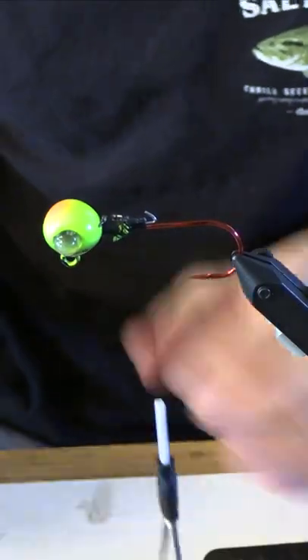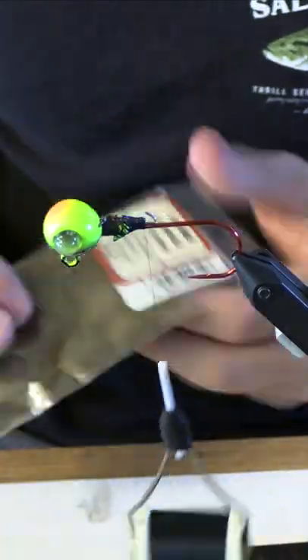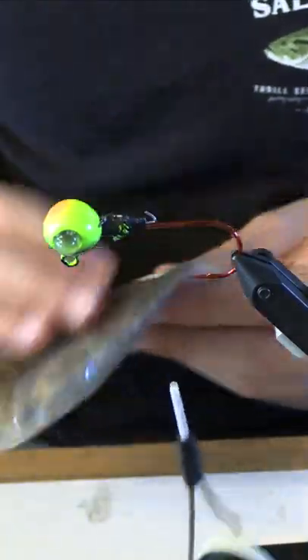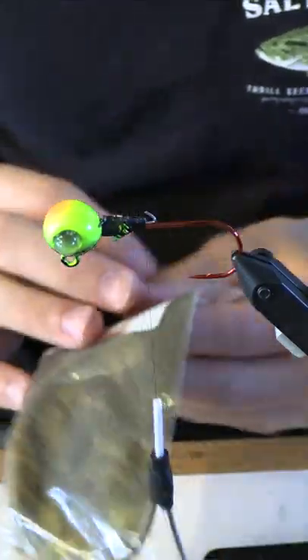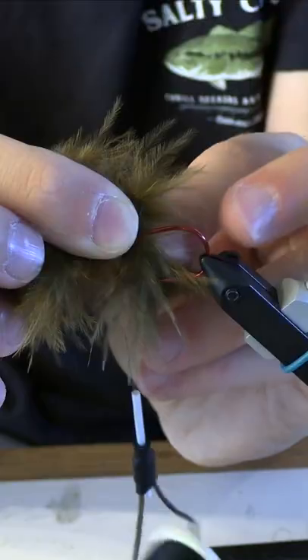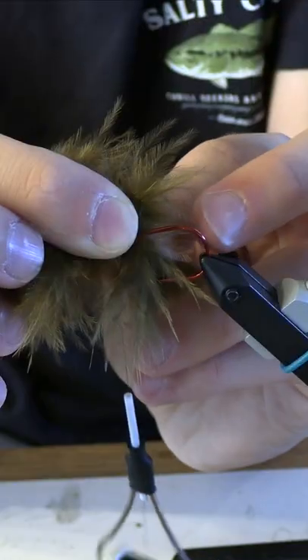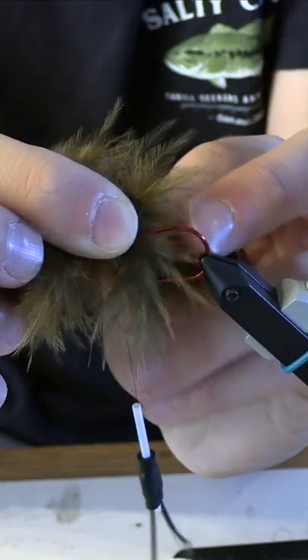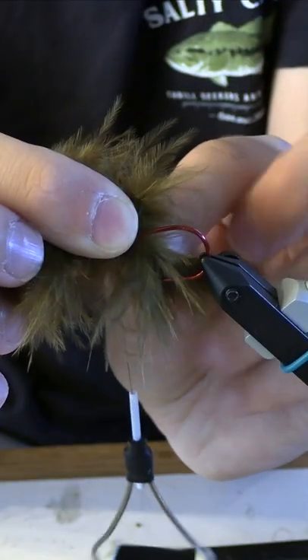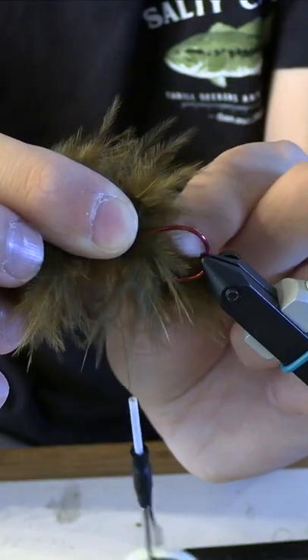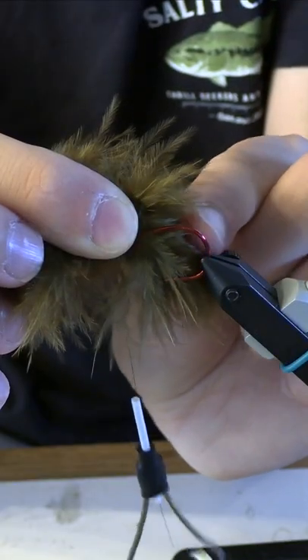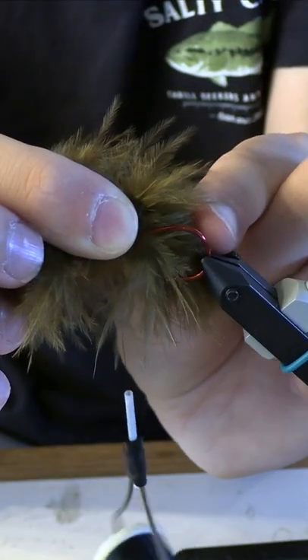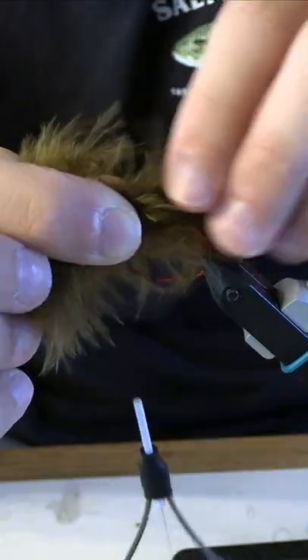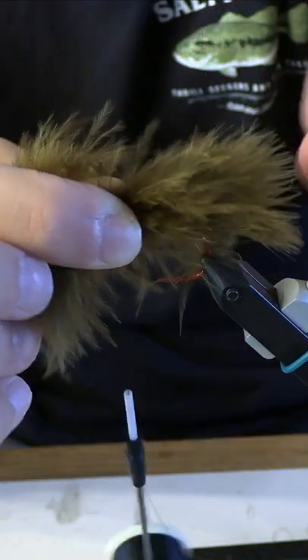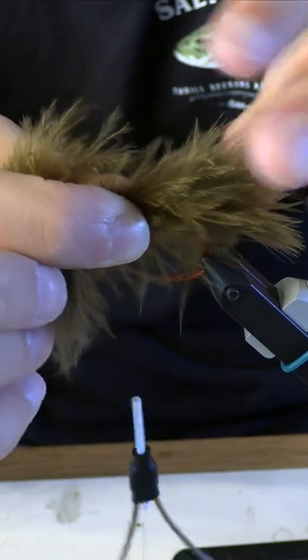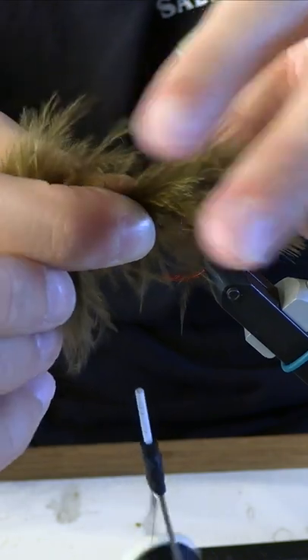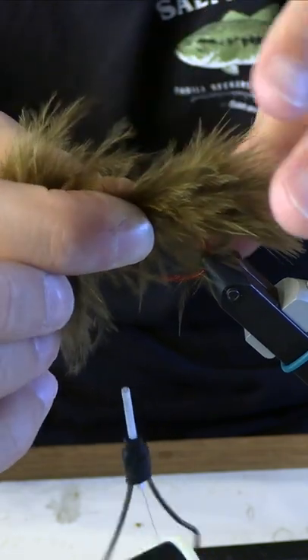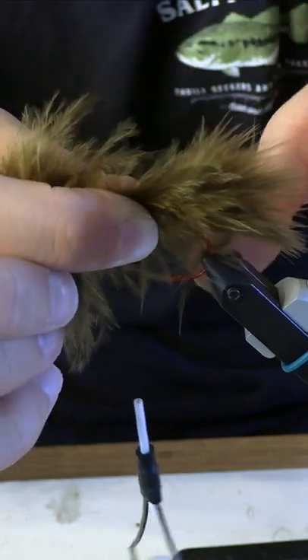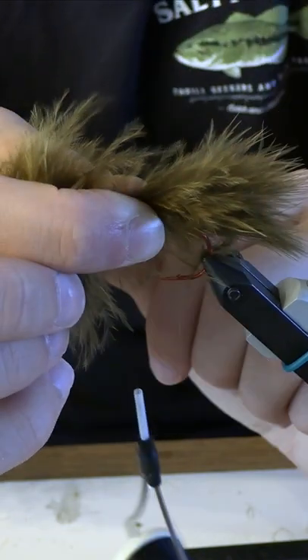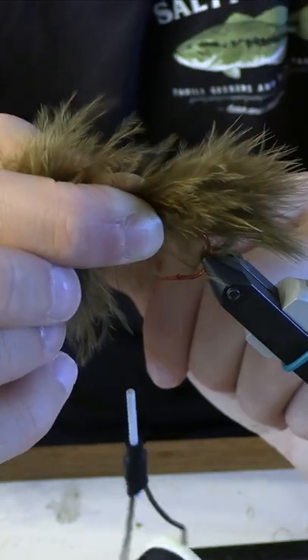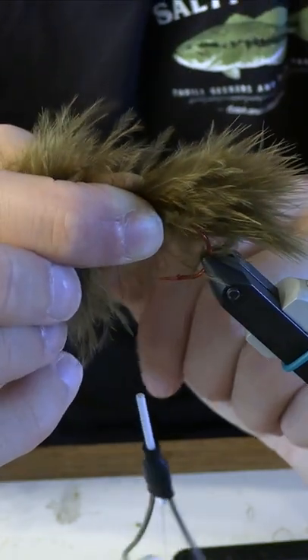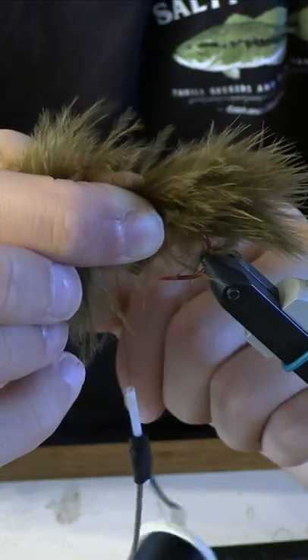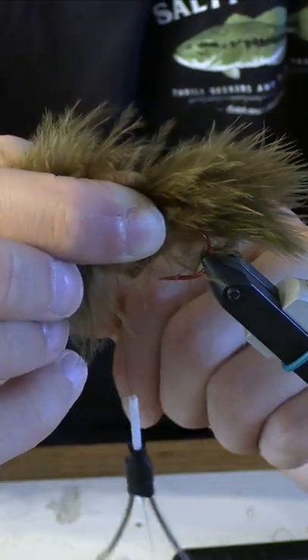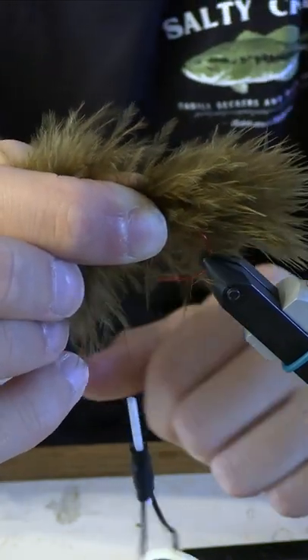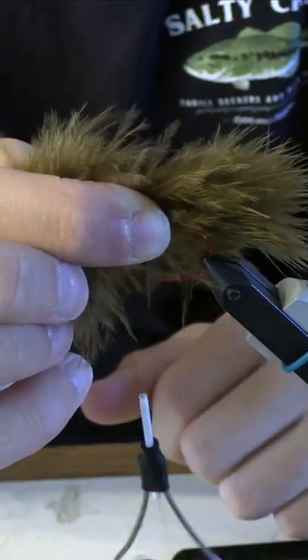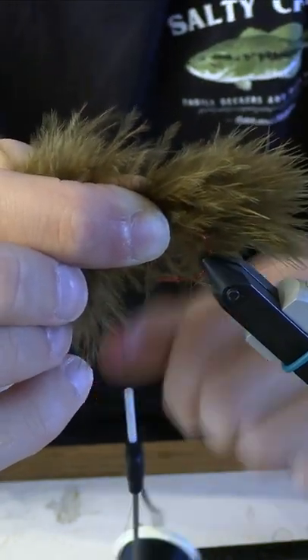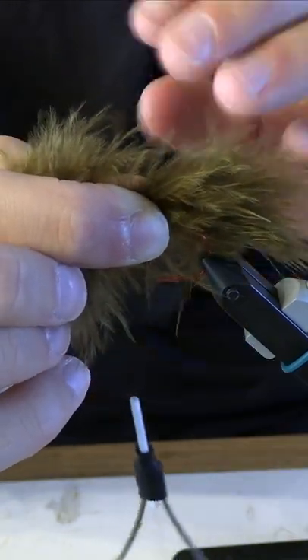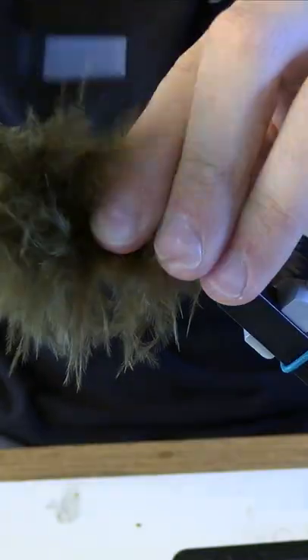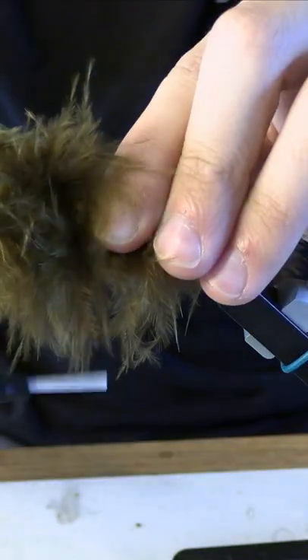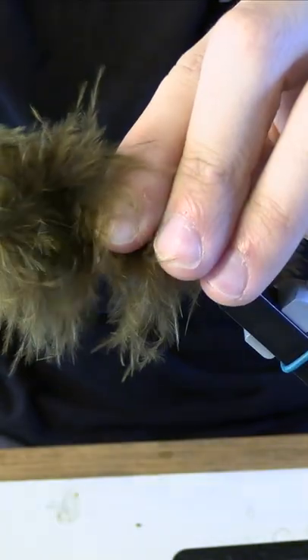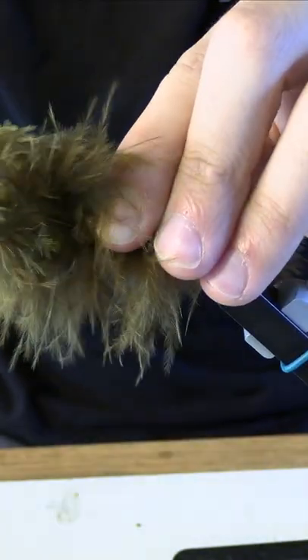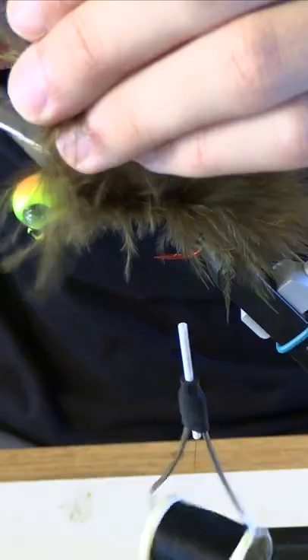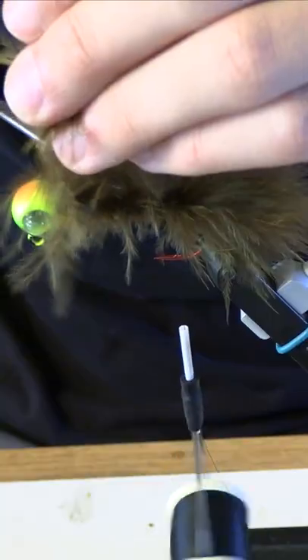Now you're gonna add in the marabou. The end of the hook is right about there, but you want a decent amount of tail, so I like to add about that much on and just tie this in.